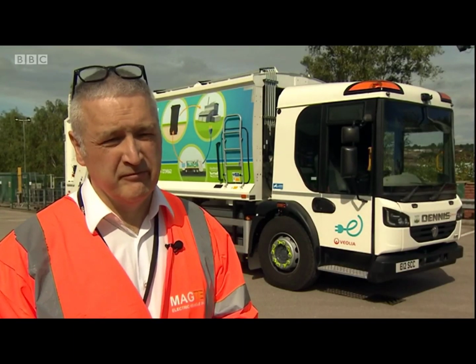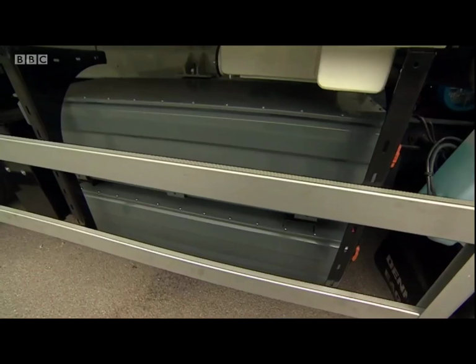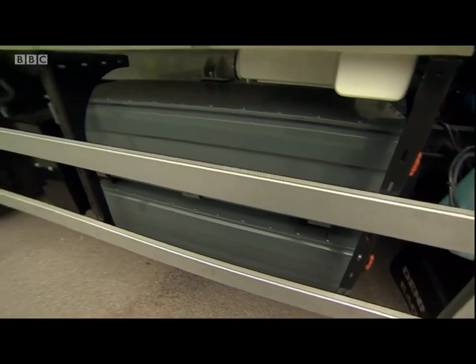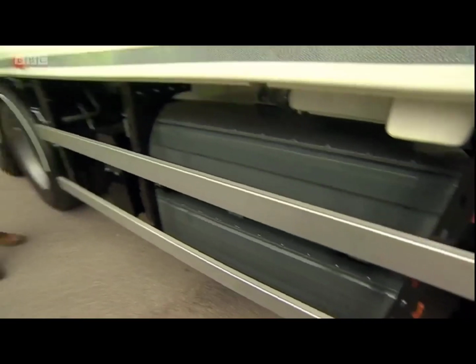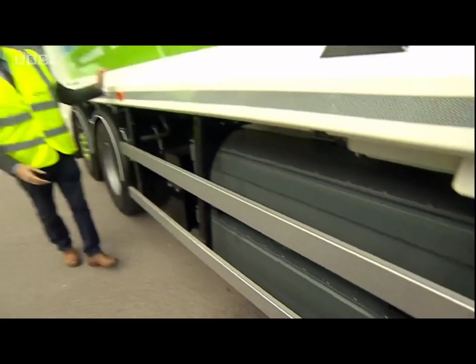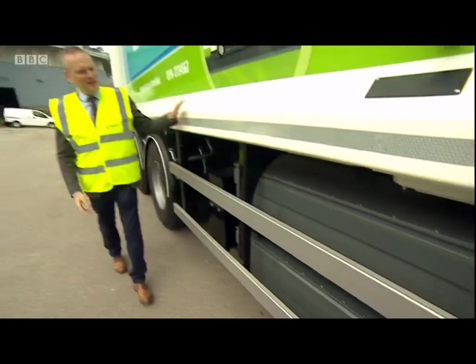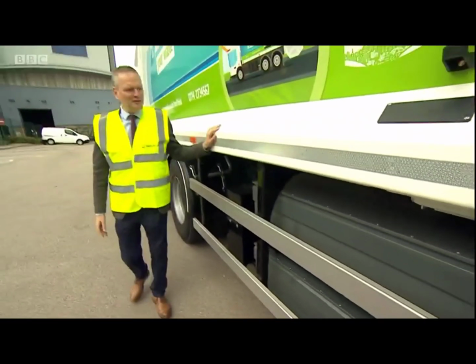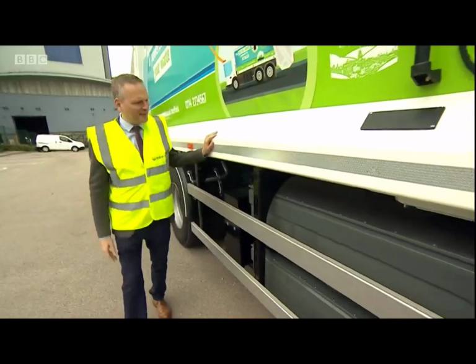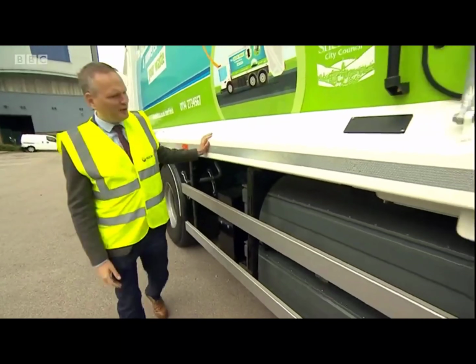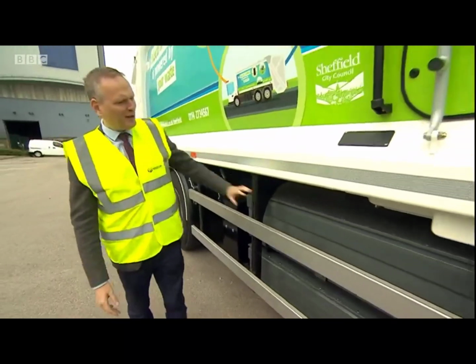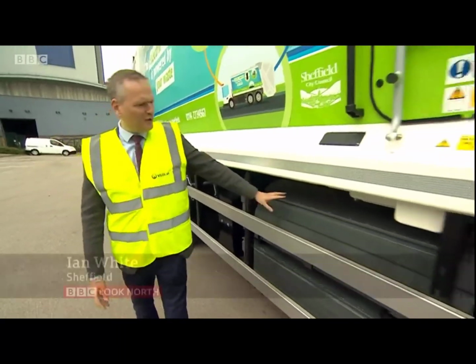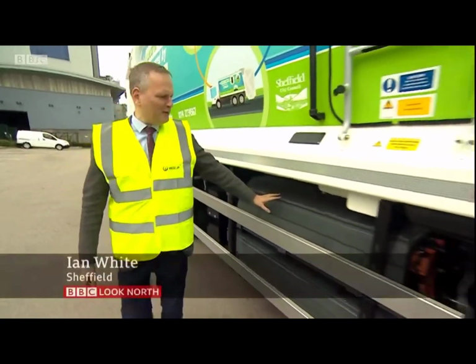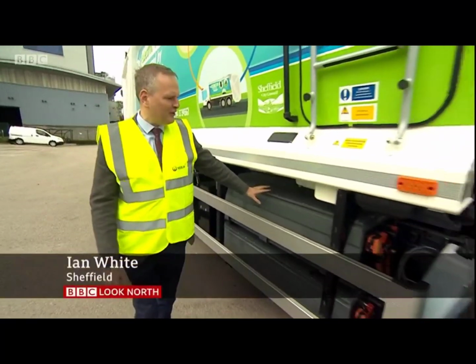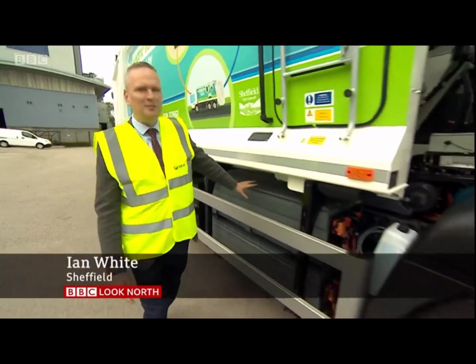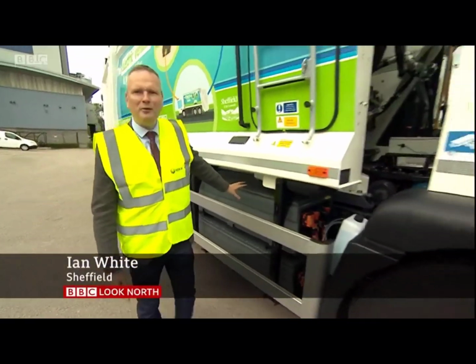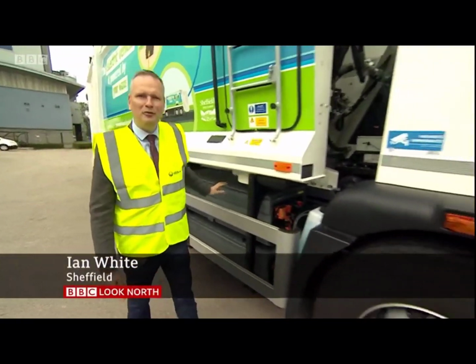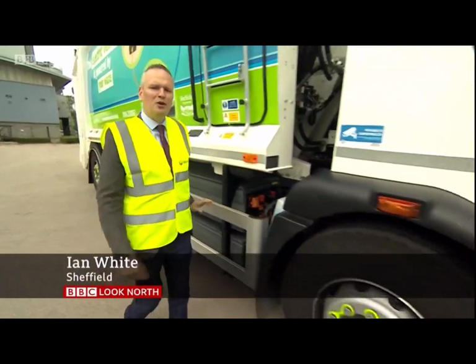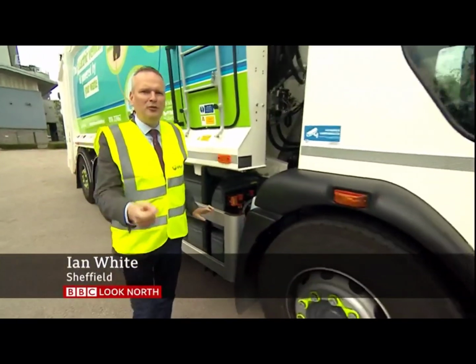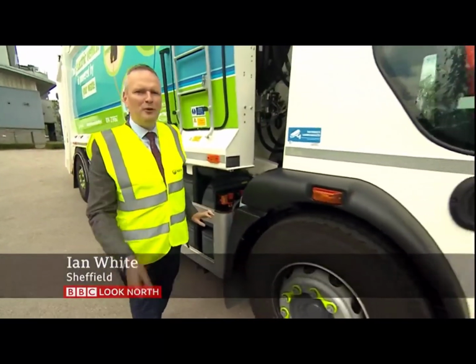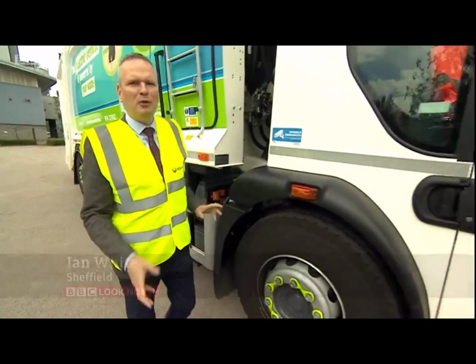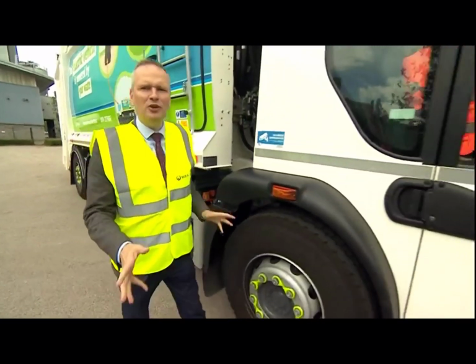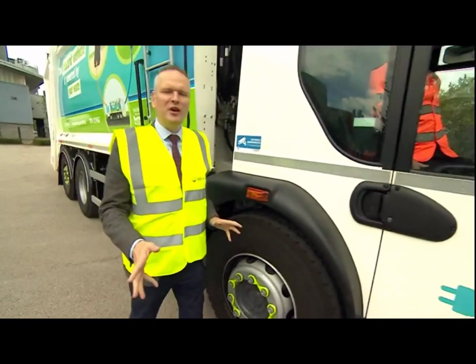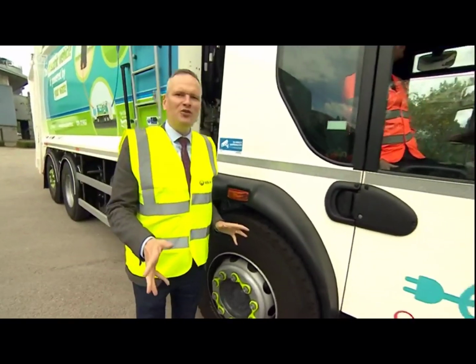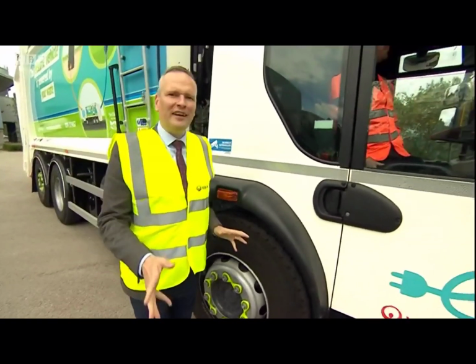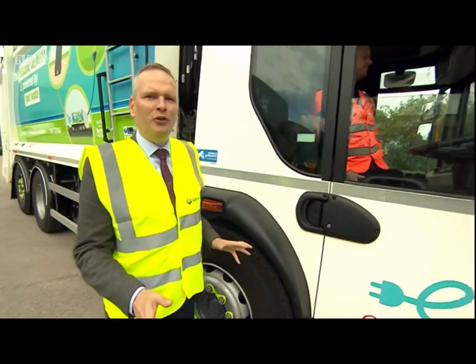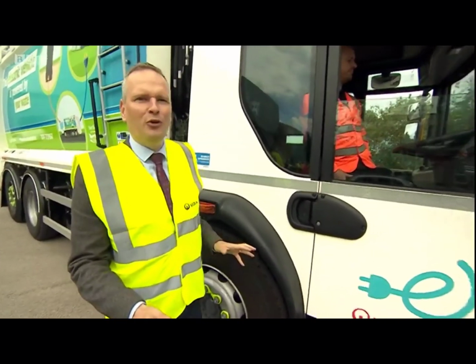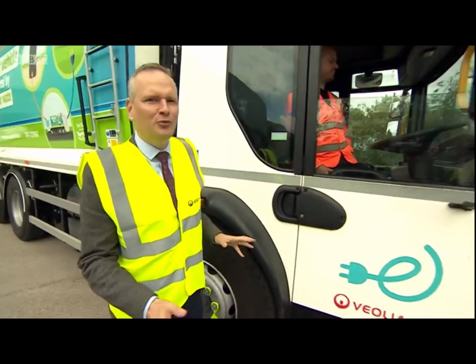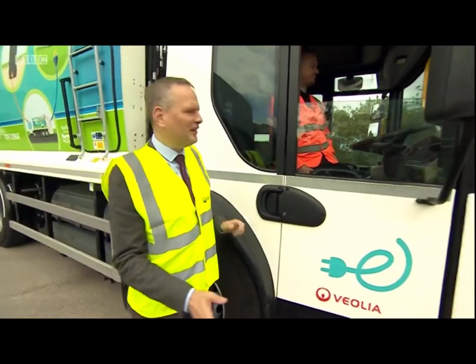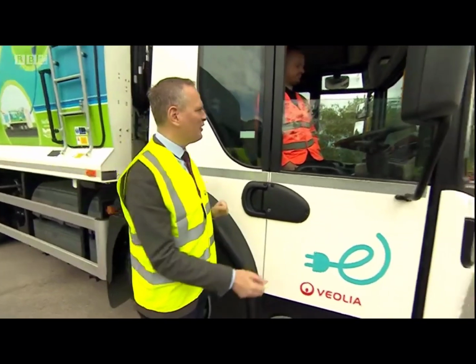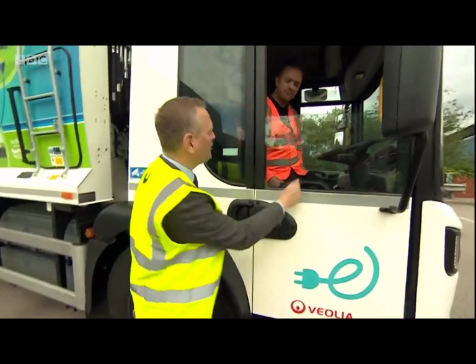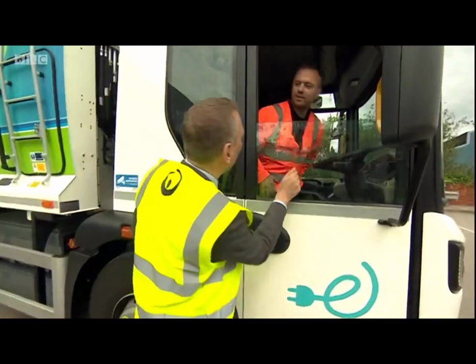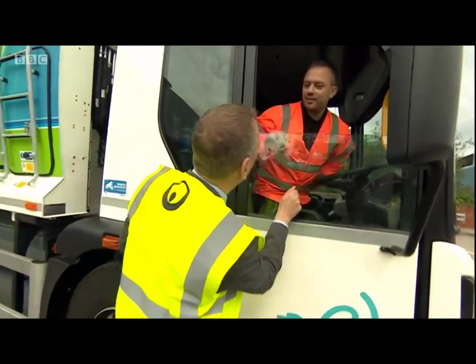This vehicle really is quite a beast. It's fantastic. Look at the size of those batteries — that will keep it powered up for quite a few hours. But what I want to know is what's it like out on the road, what's it like to drive?